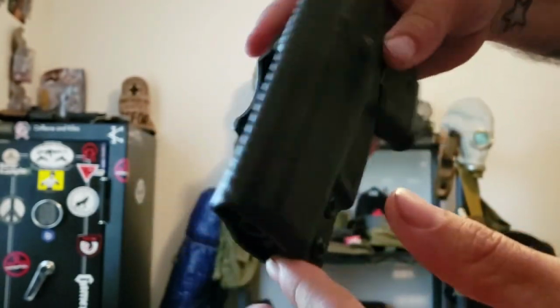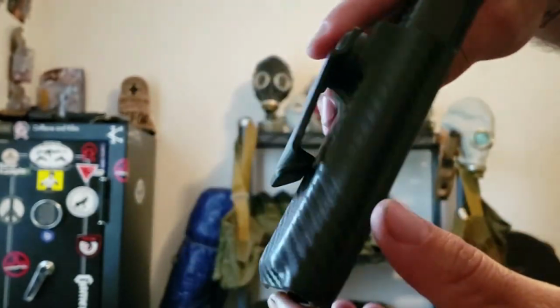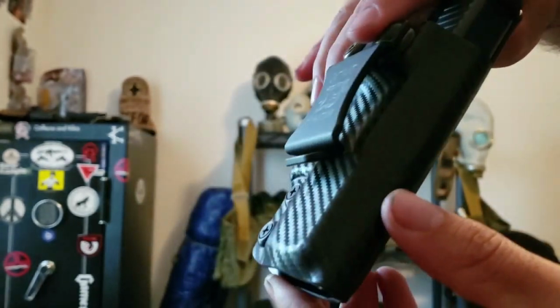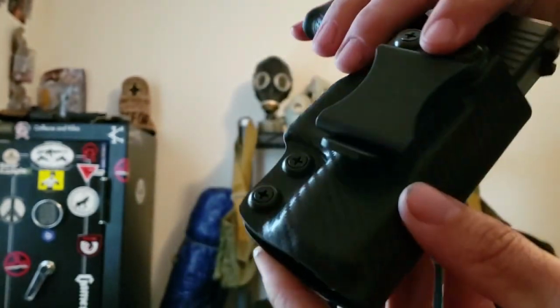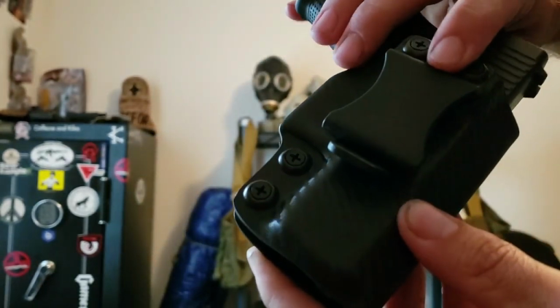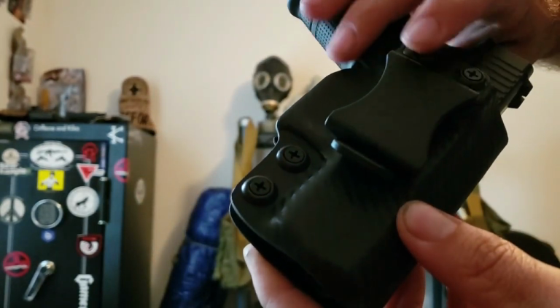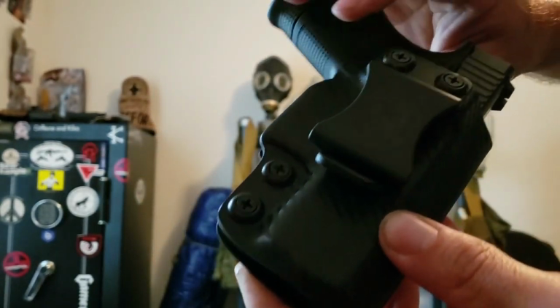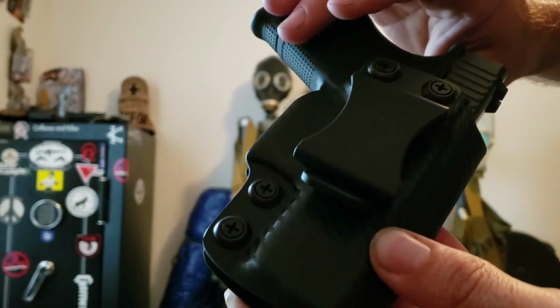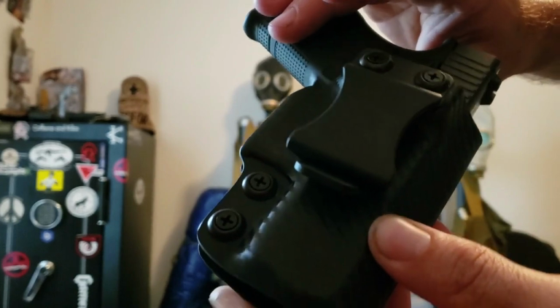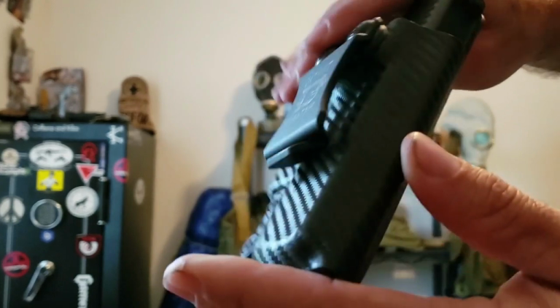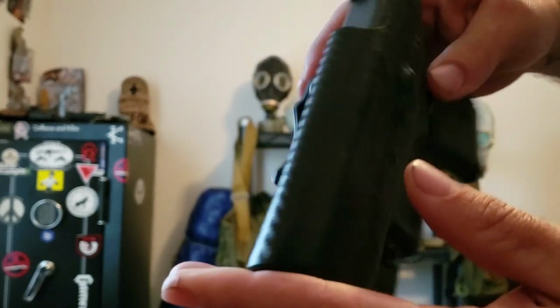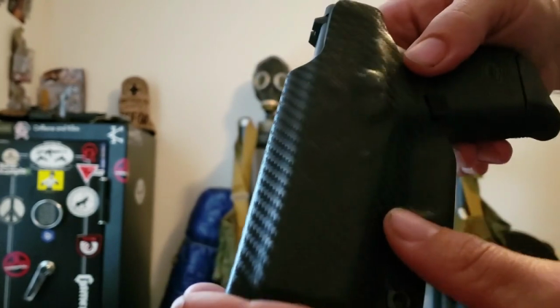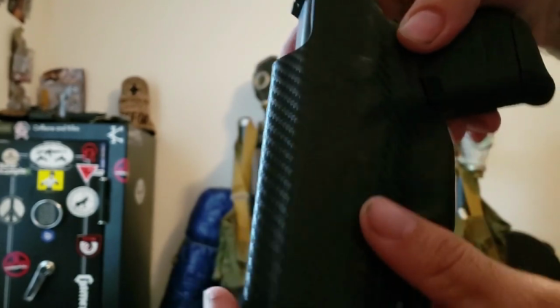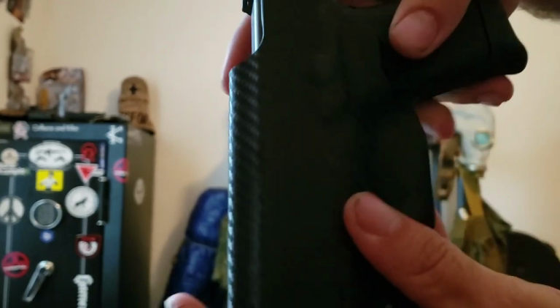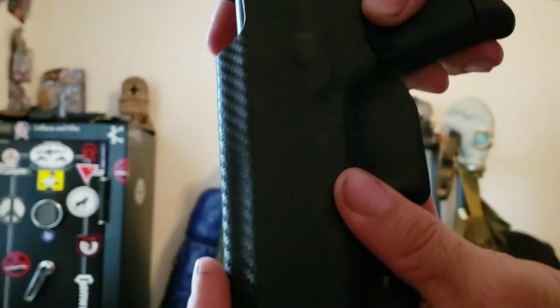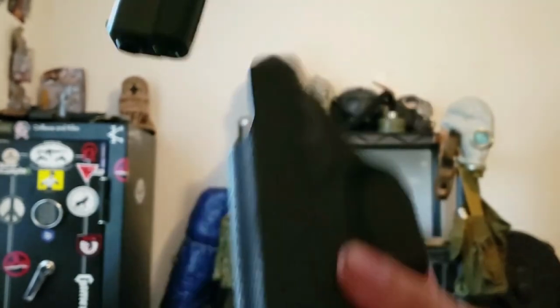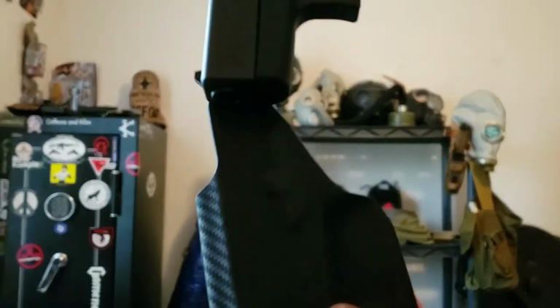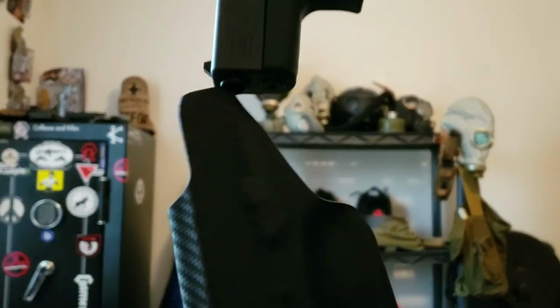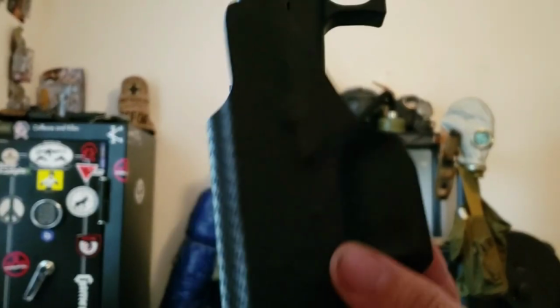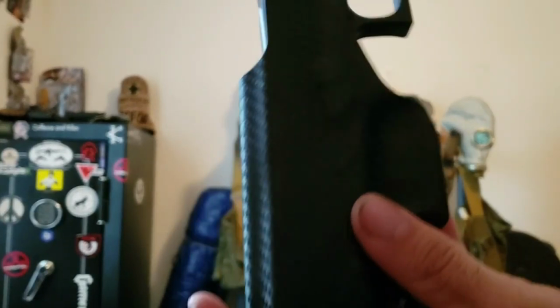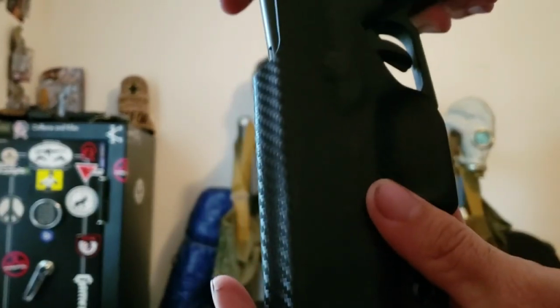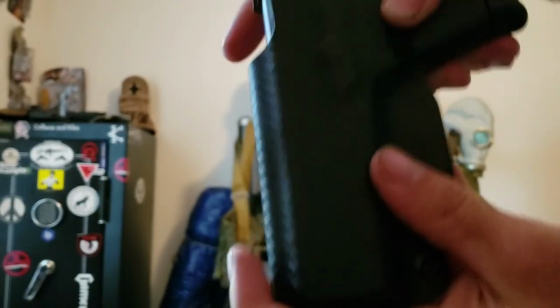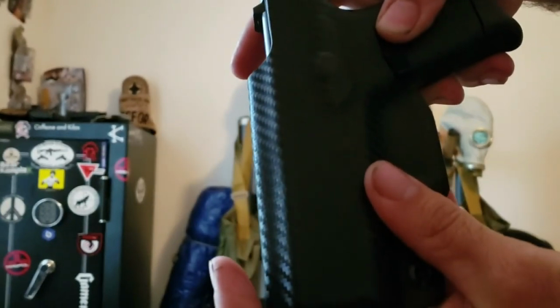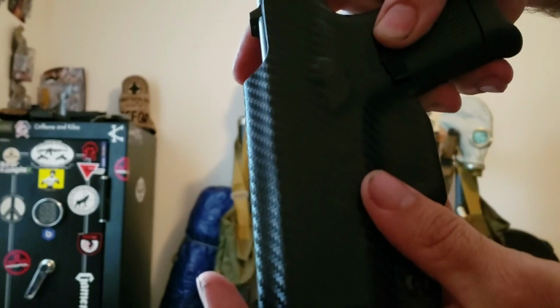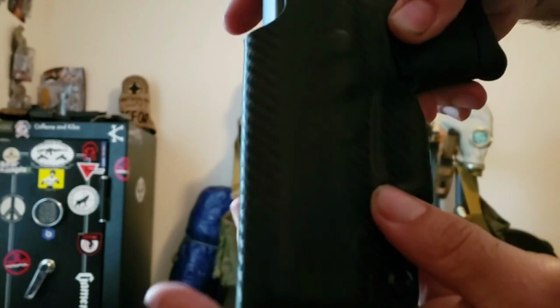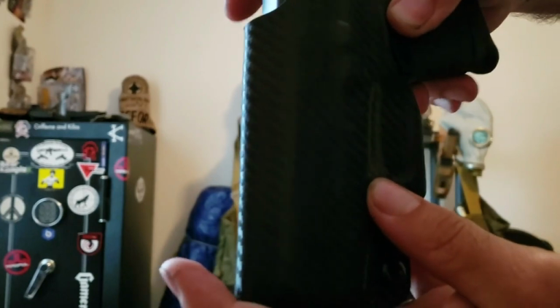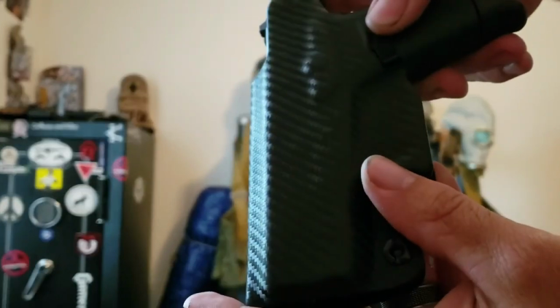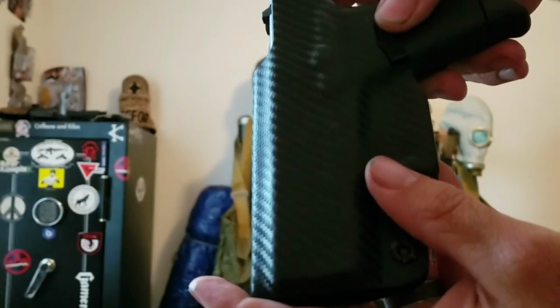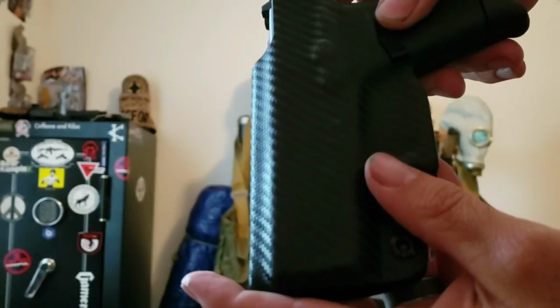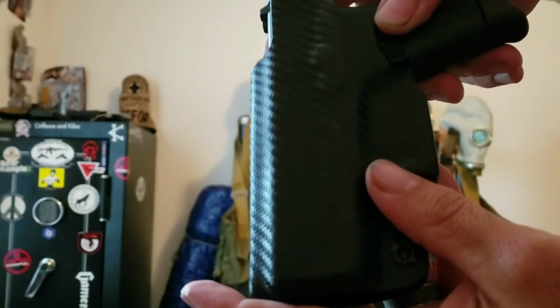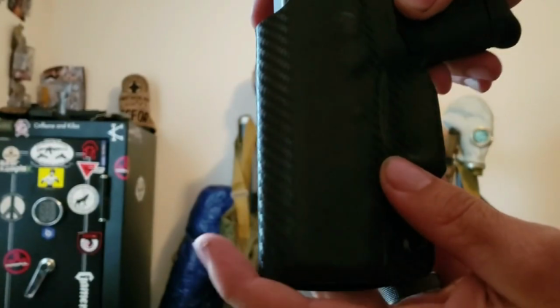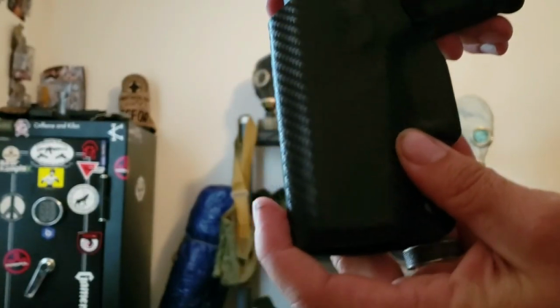Nice carbon fiber look. Clicks in good with no adjustments.